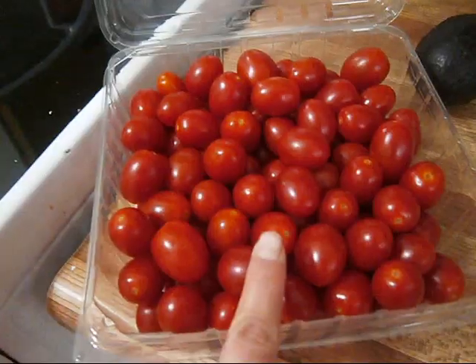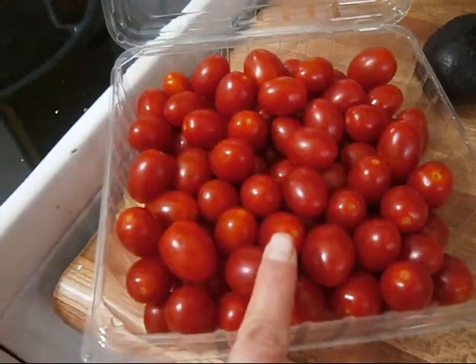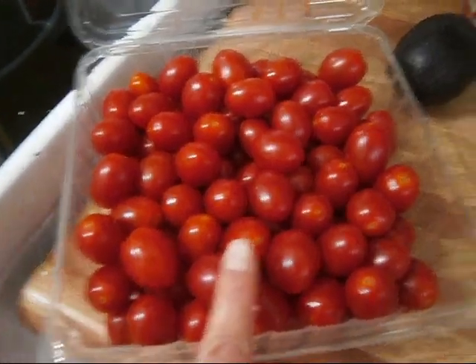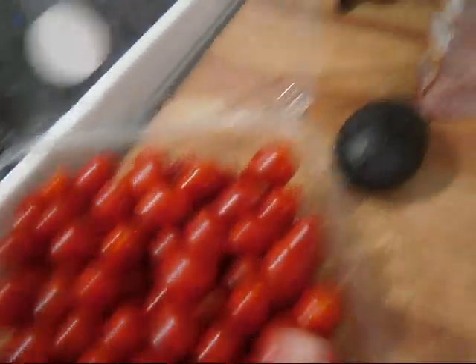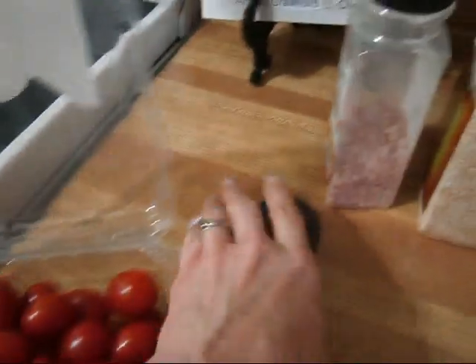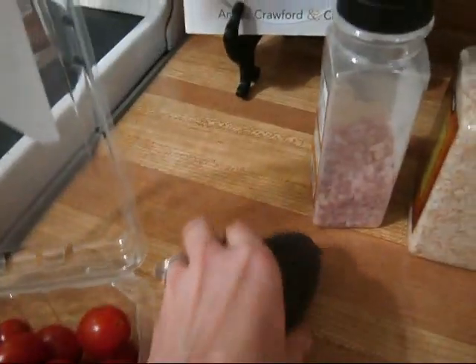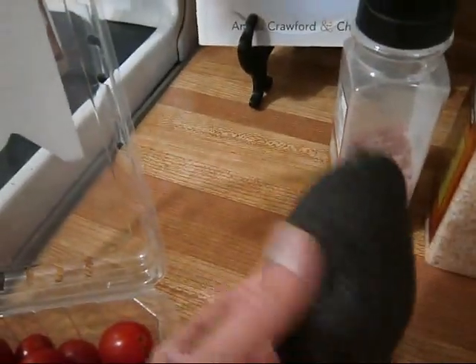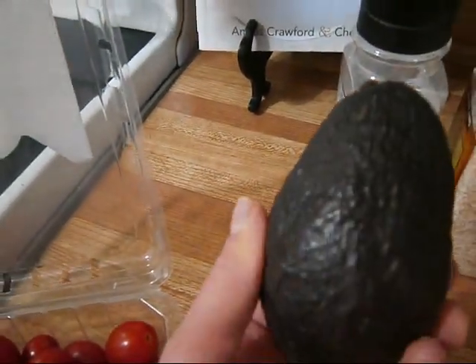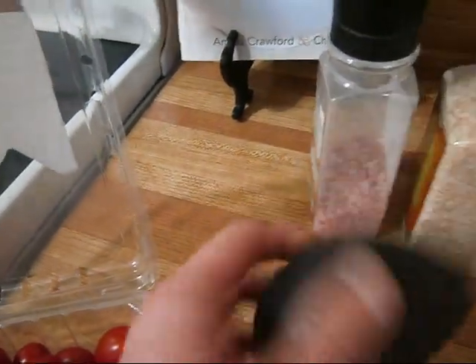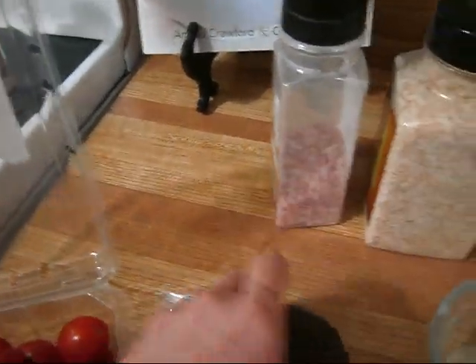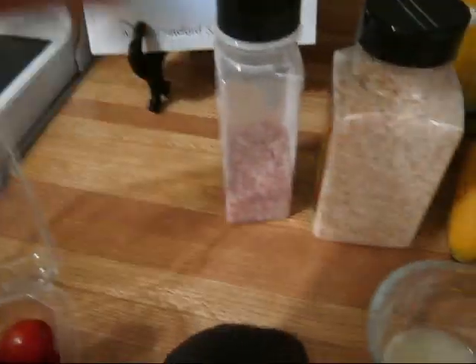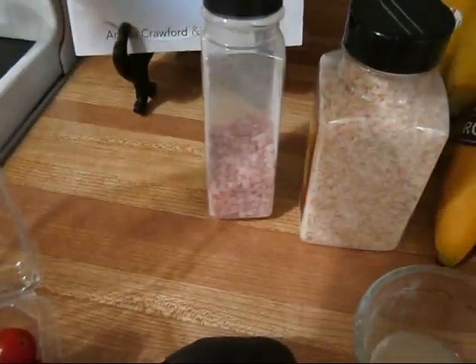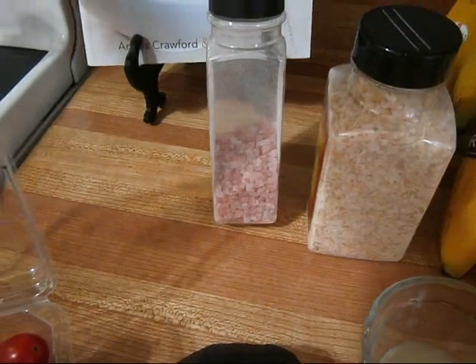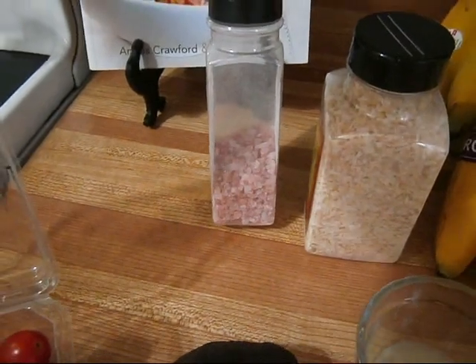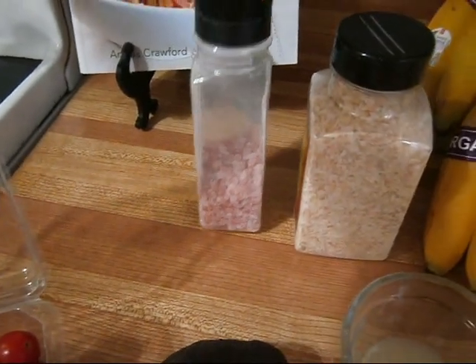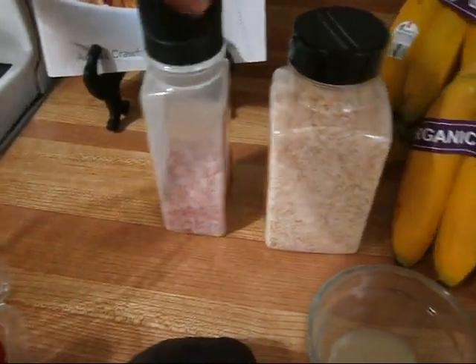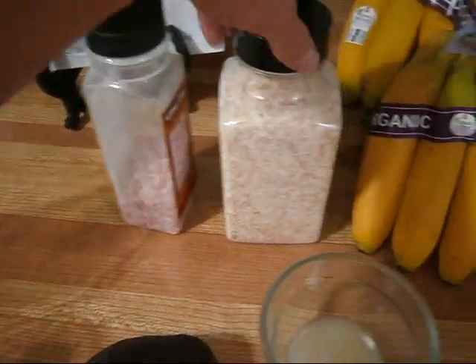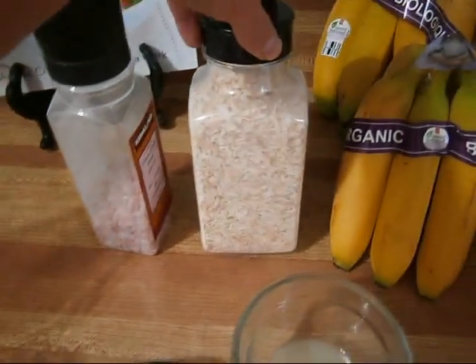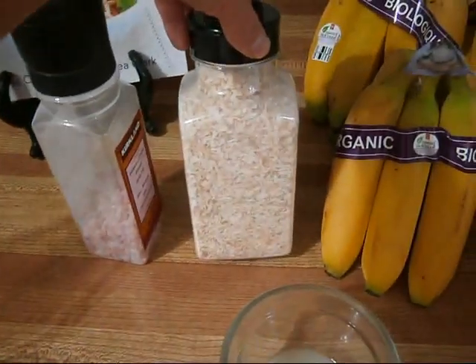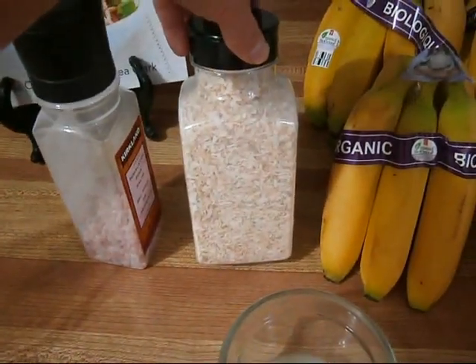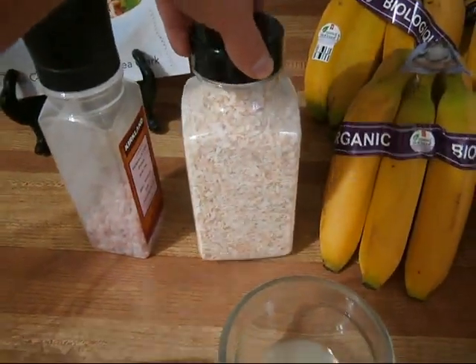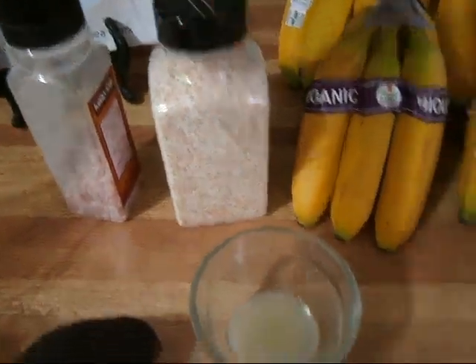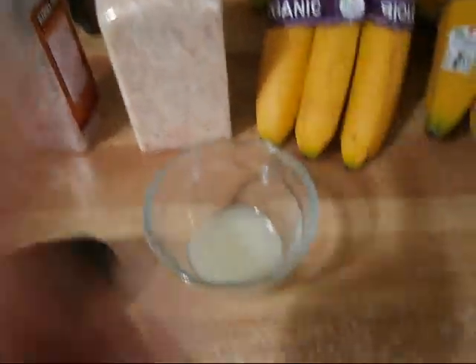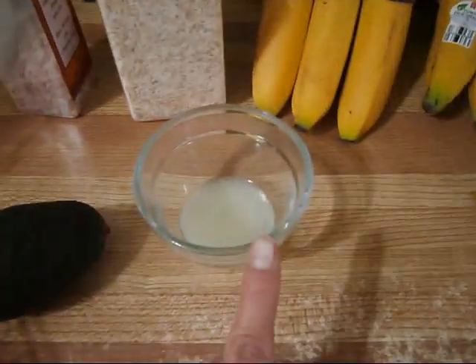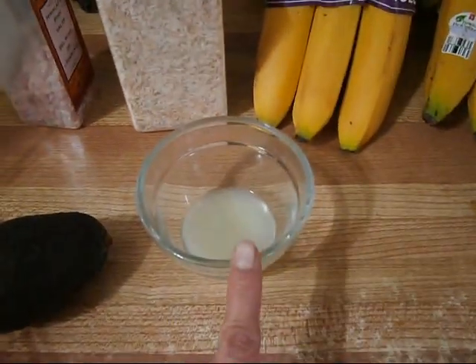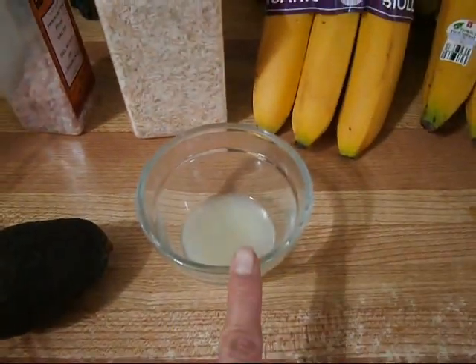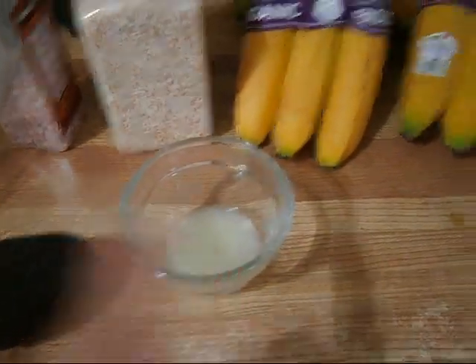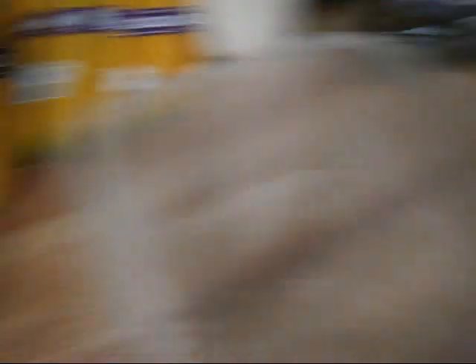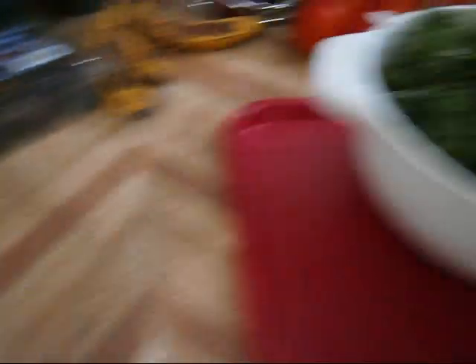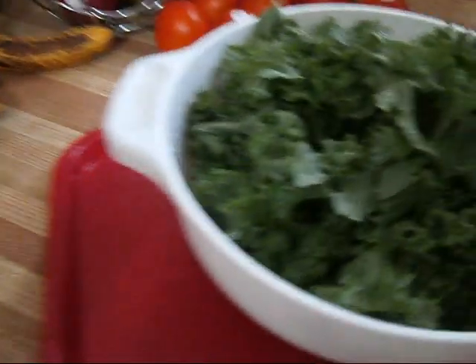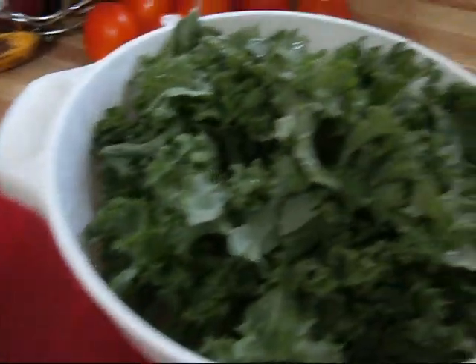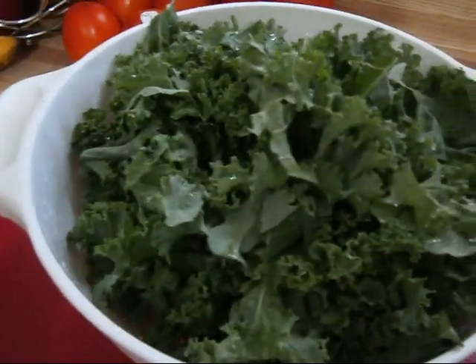The ingredients are: some cherry tomatoes, one ripe avocado, some pink Himalayan salt, some dehydrated onion flakes, lemon juice, and some kale.